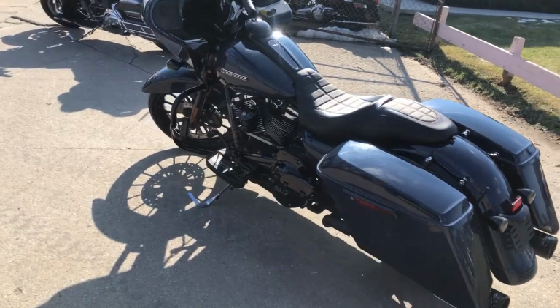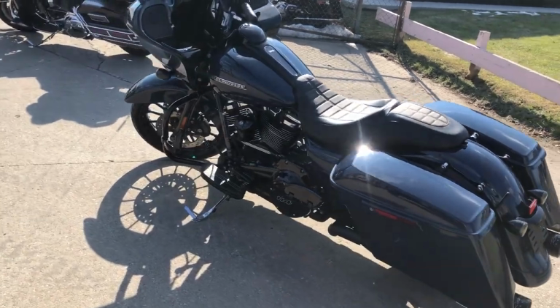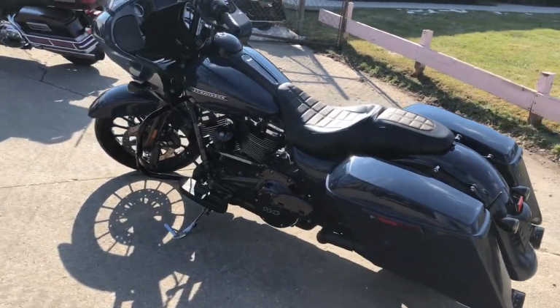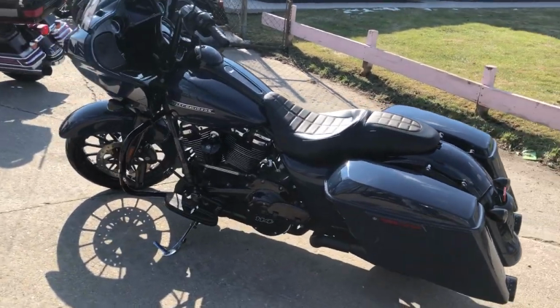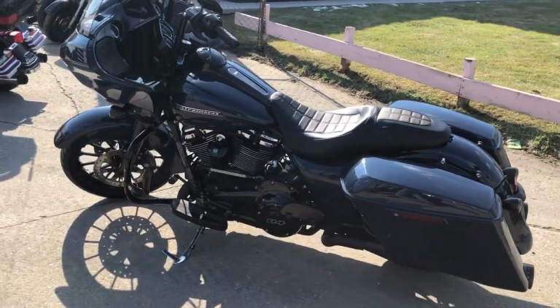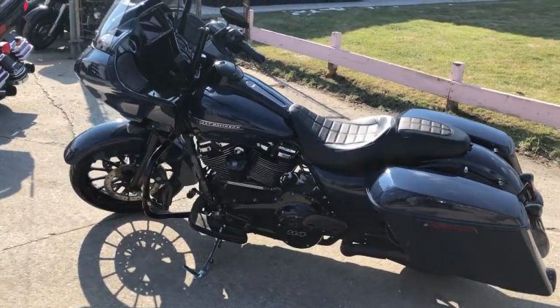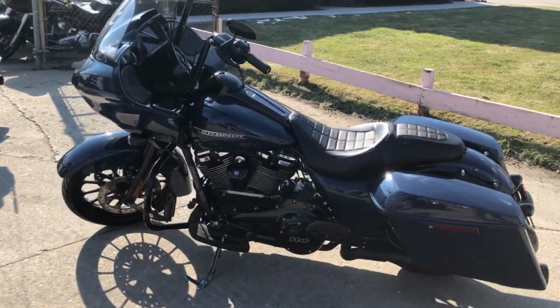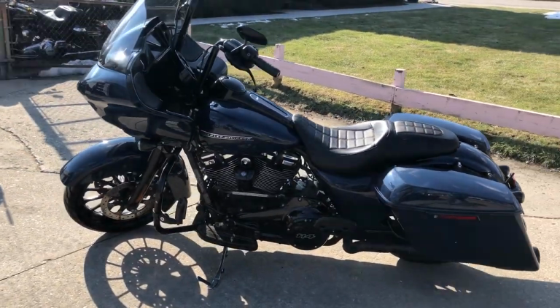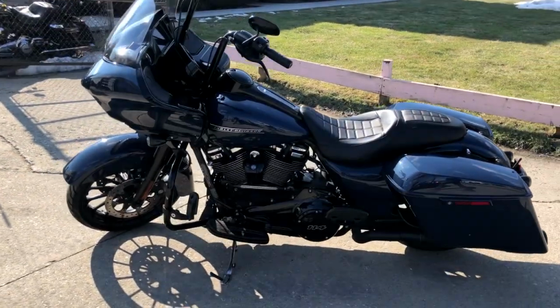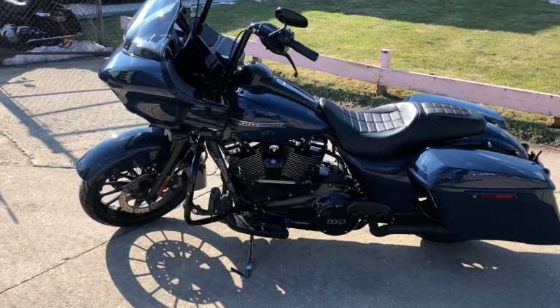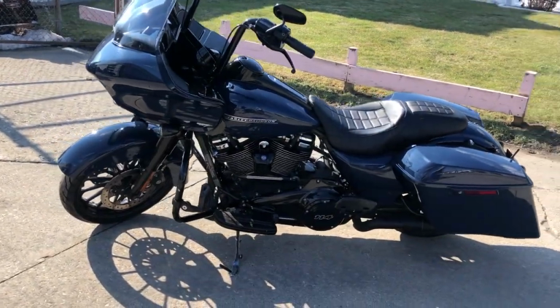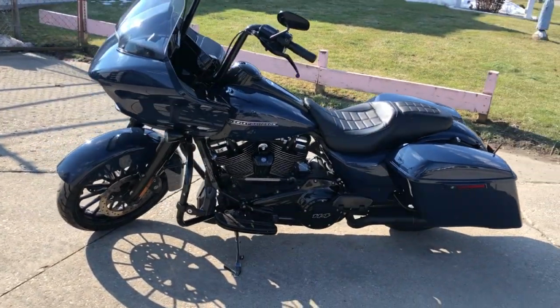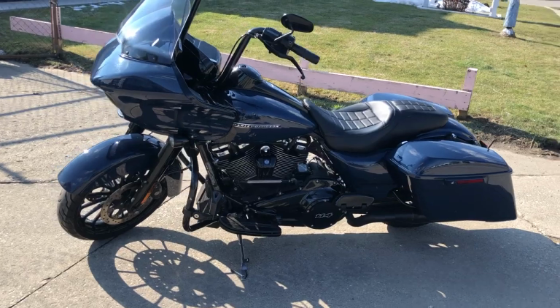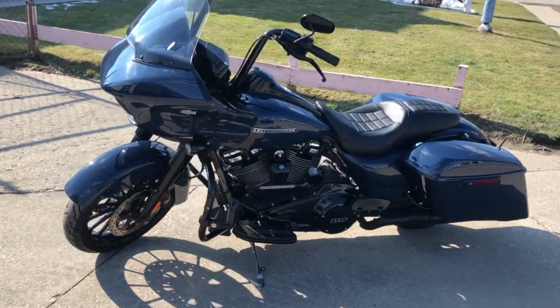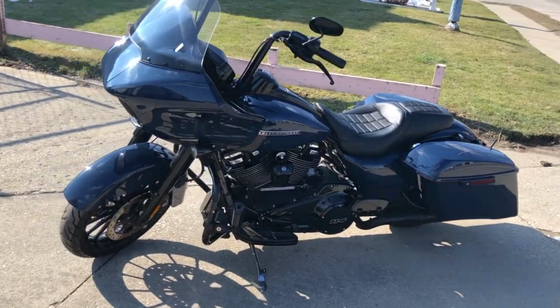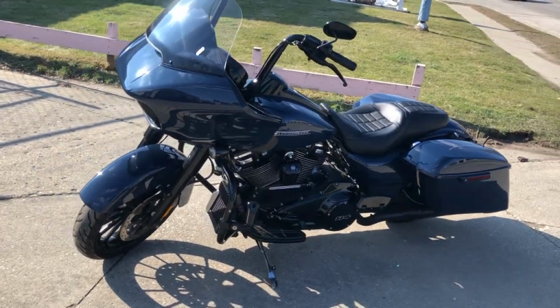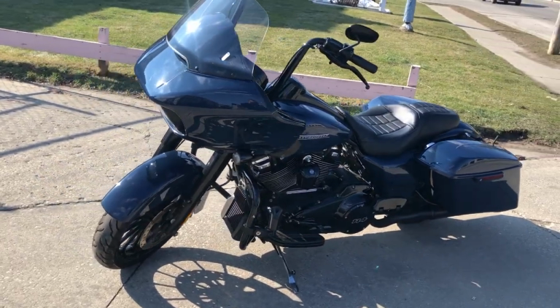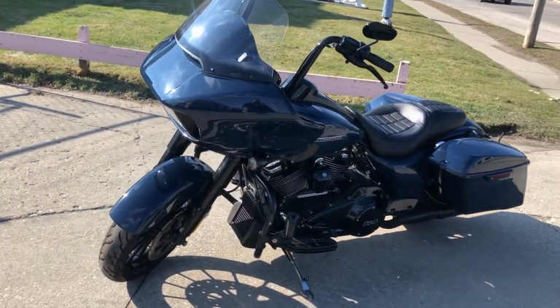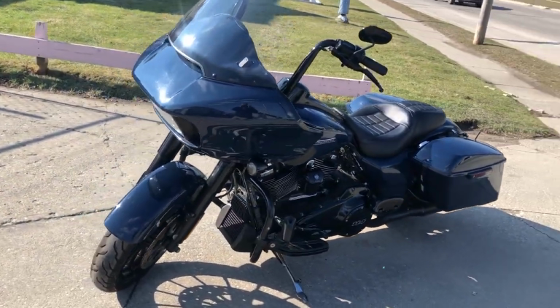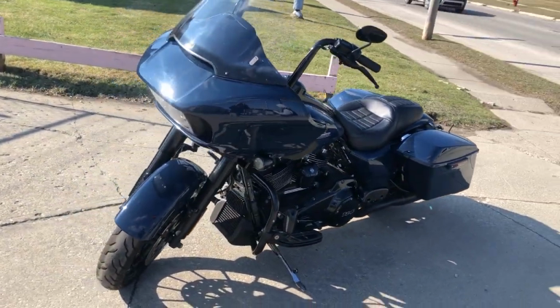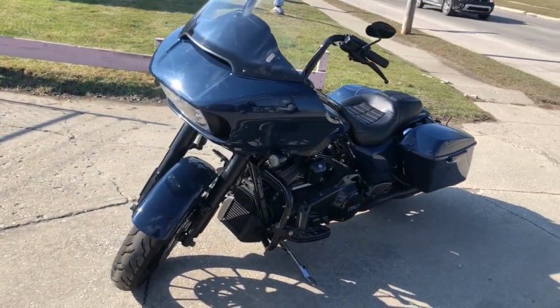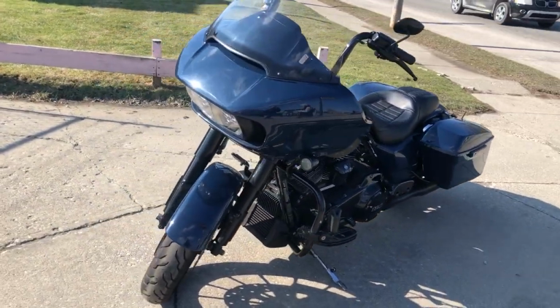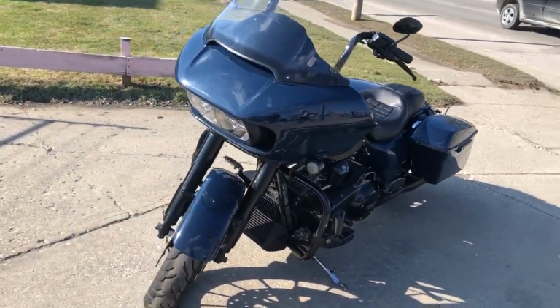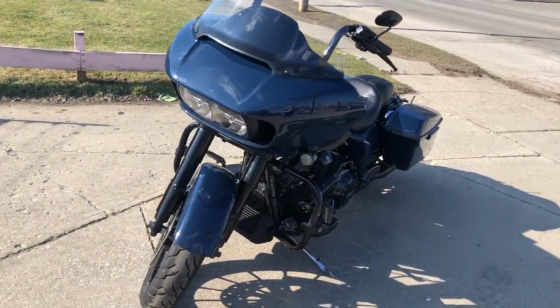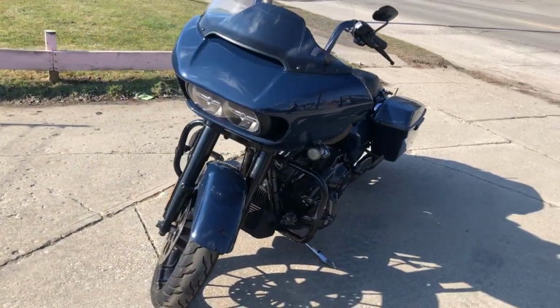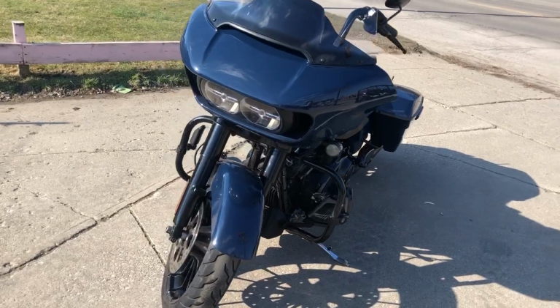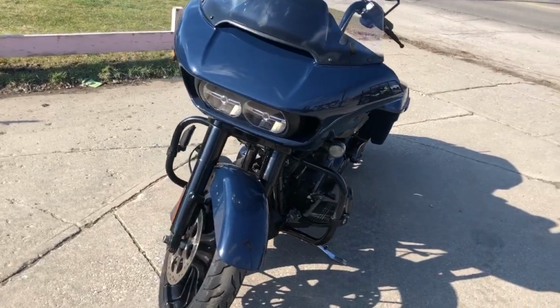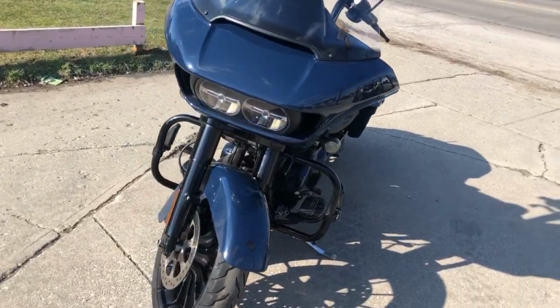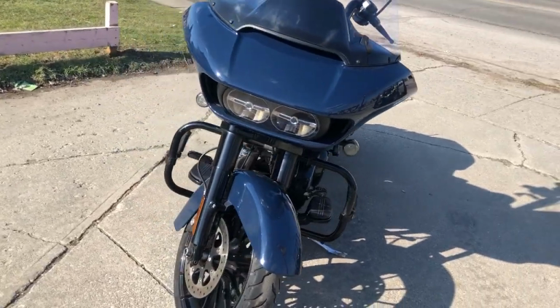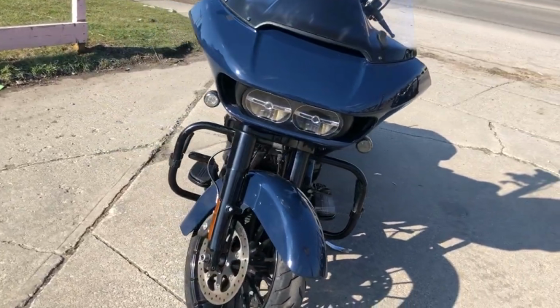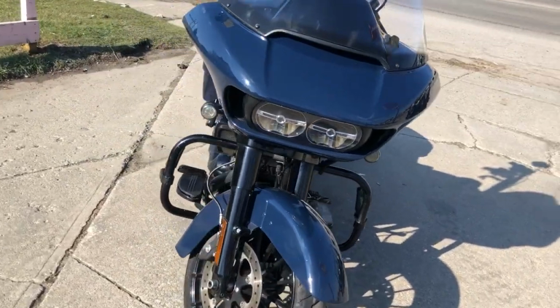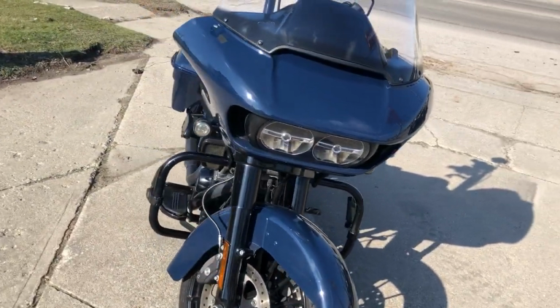It's in the hard to find color — brilliant blue paint with blackout package. There's blackout rims, blackout front end, black motor, and black covers. This is one sharp Road Glide.